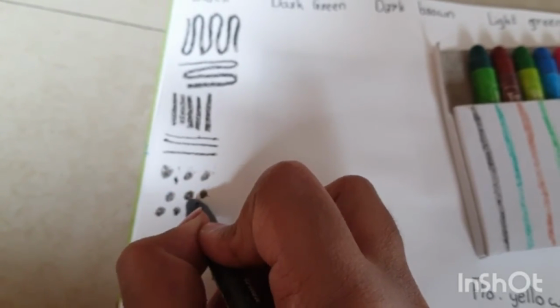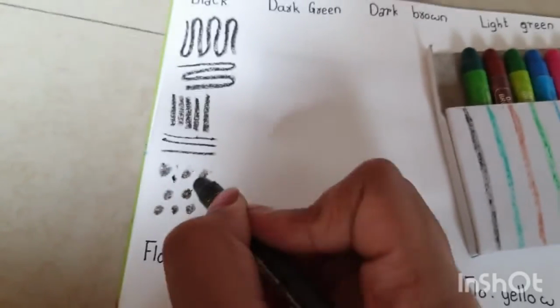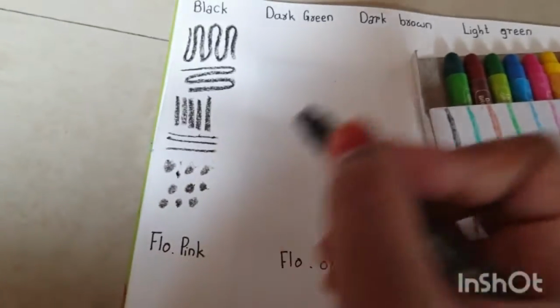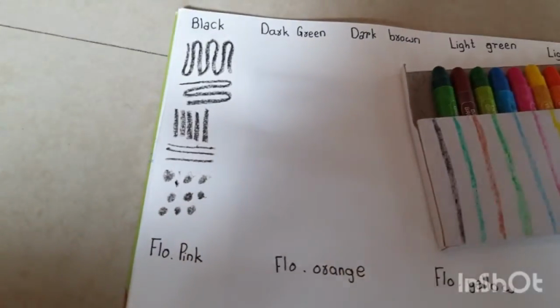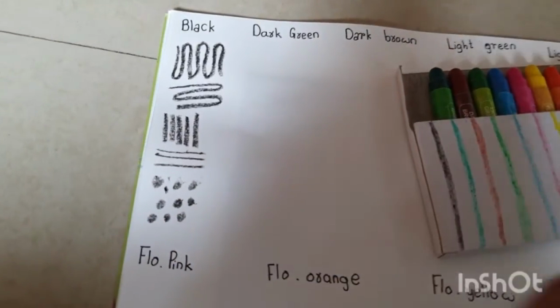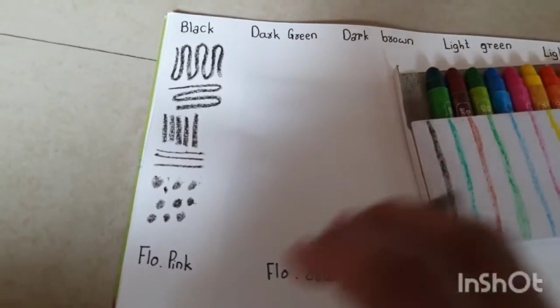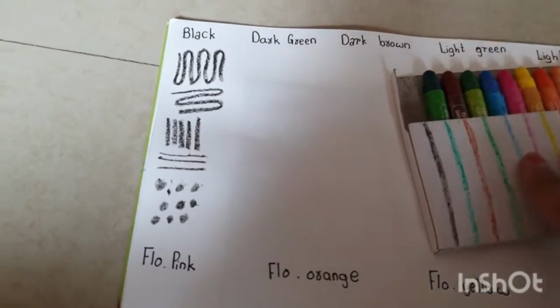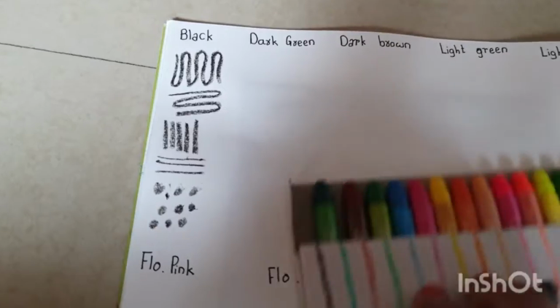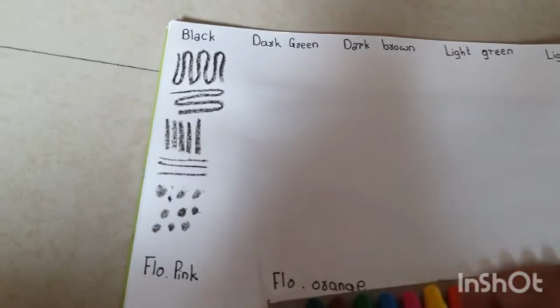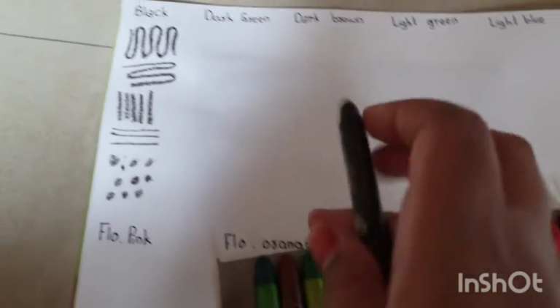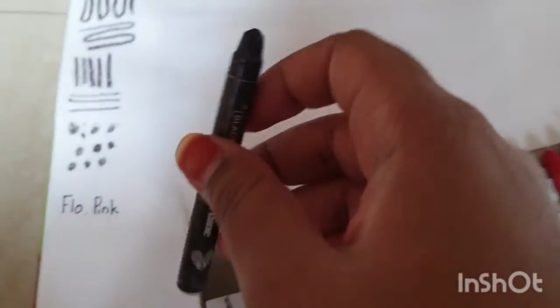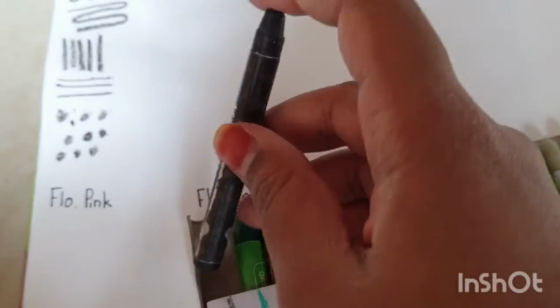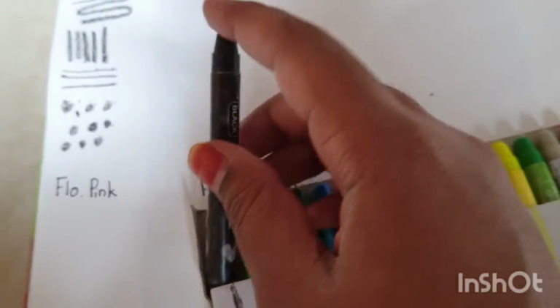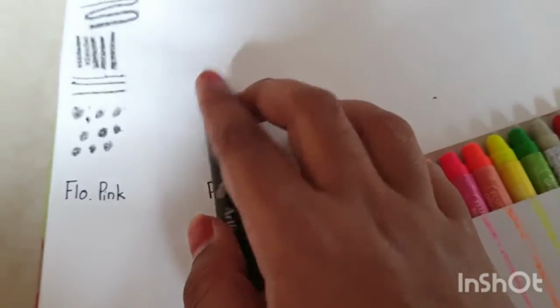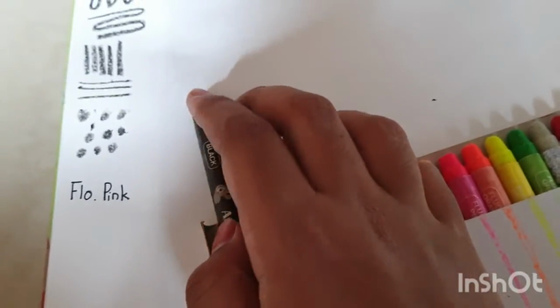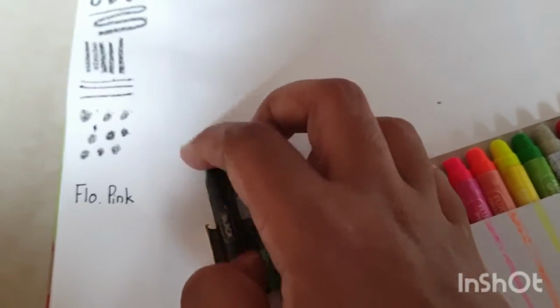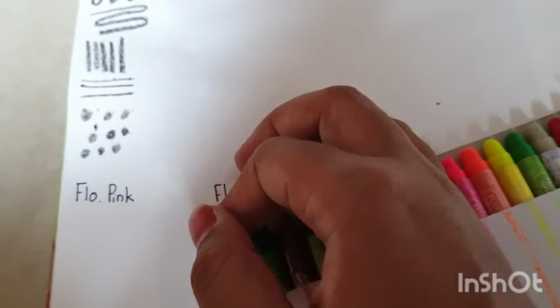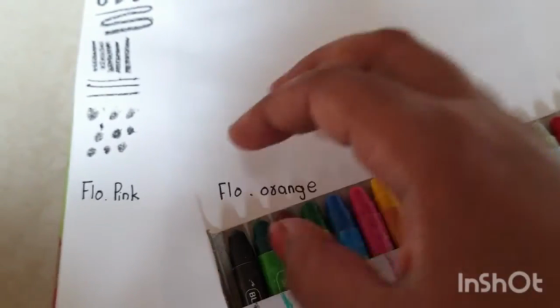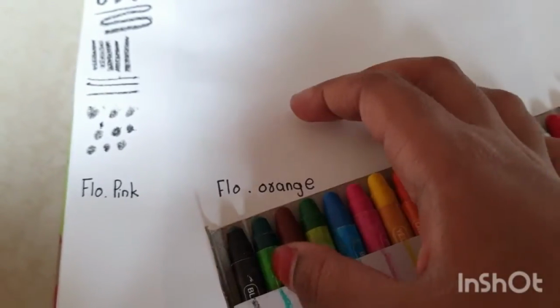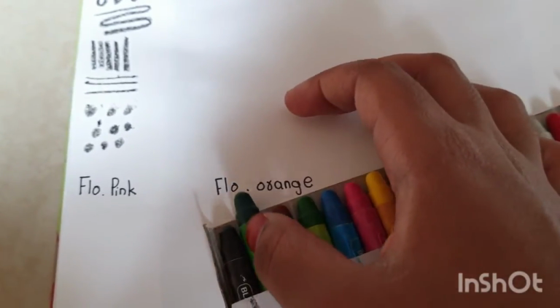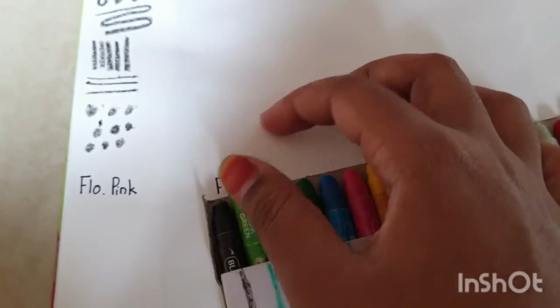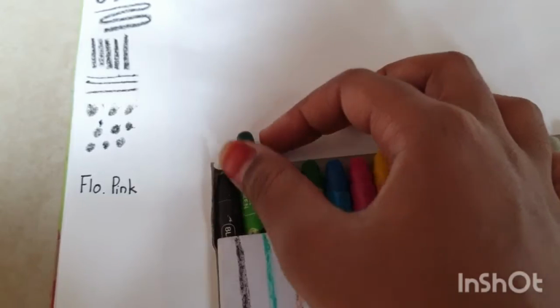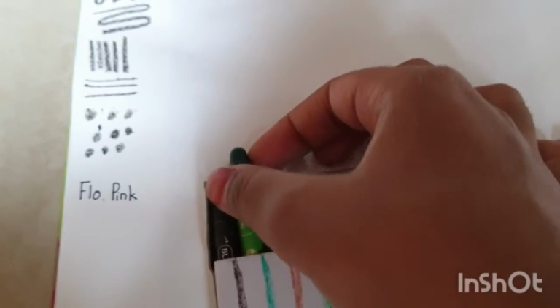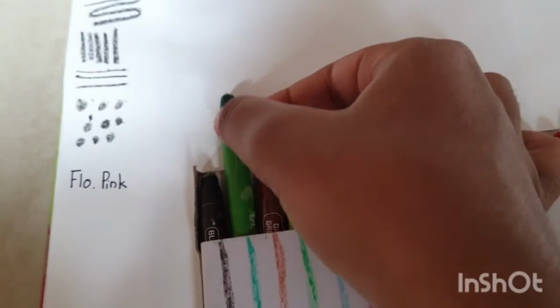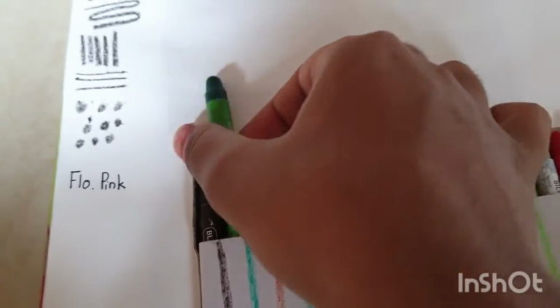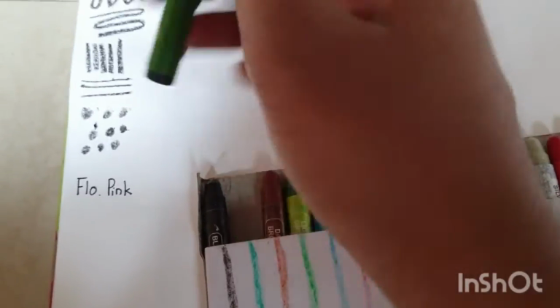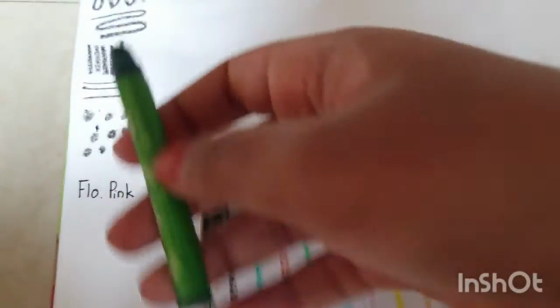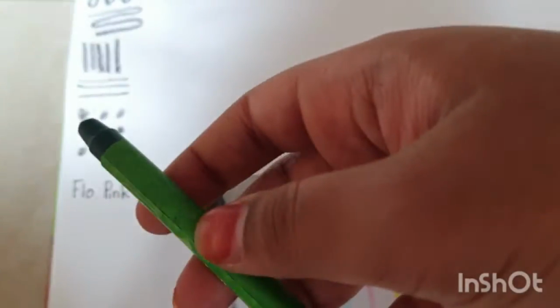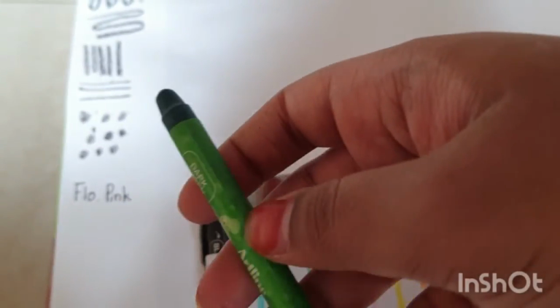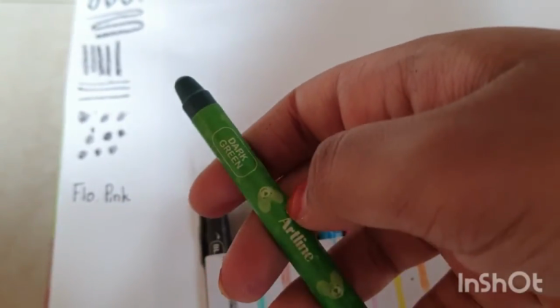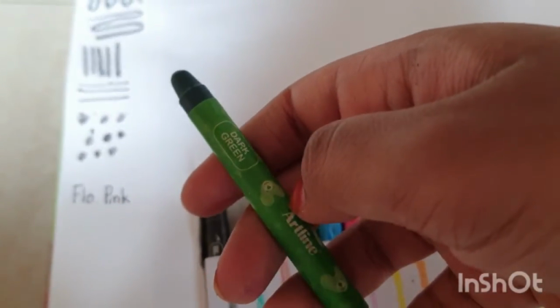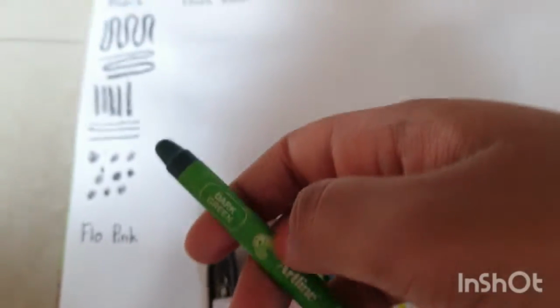I'm done with the black part and it was really good, I liked it. Now let me try the dark green color.